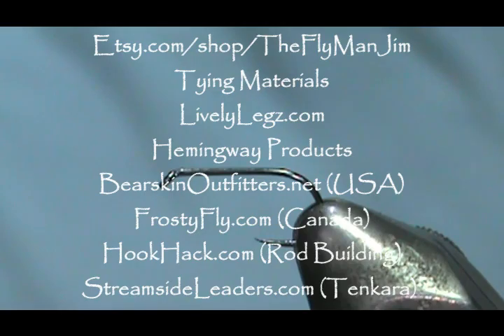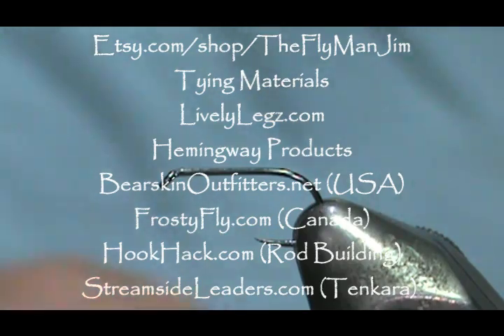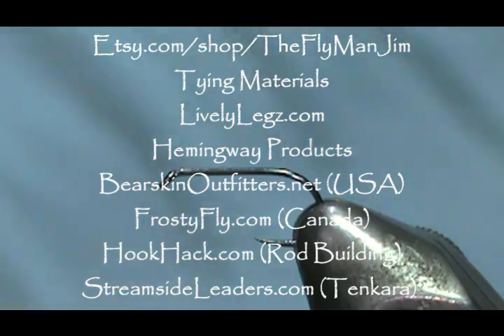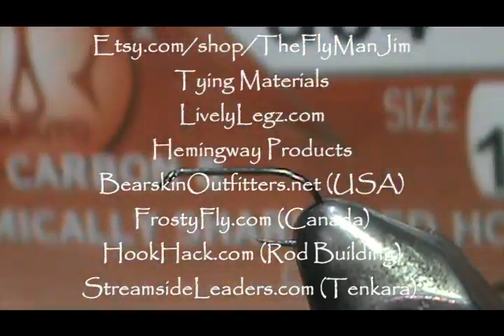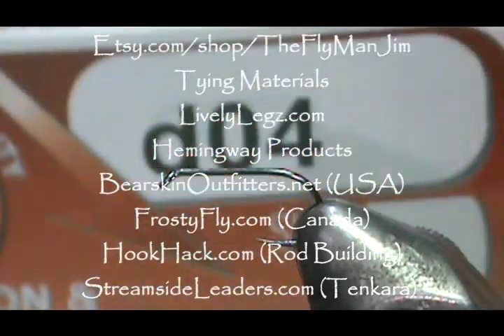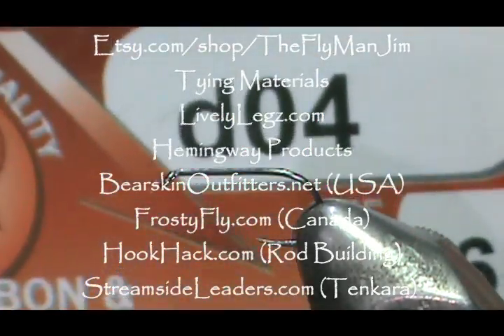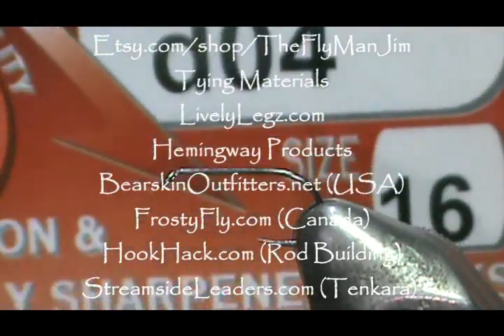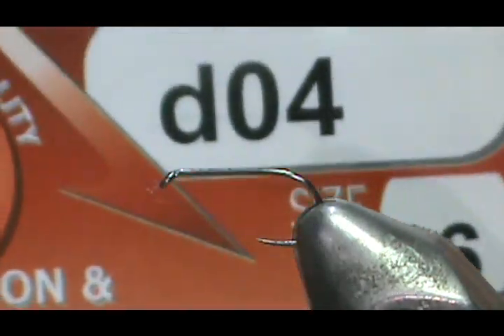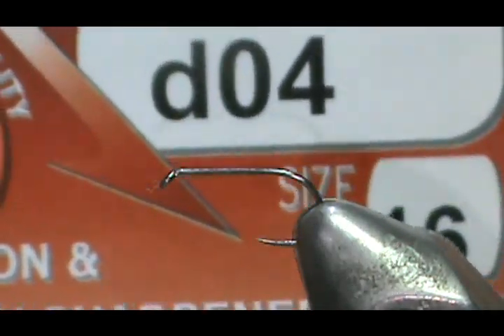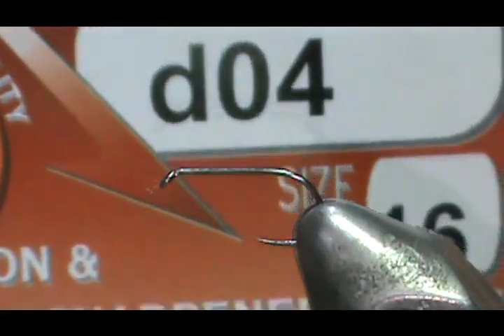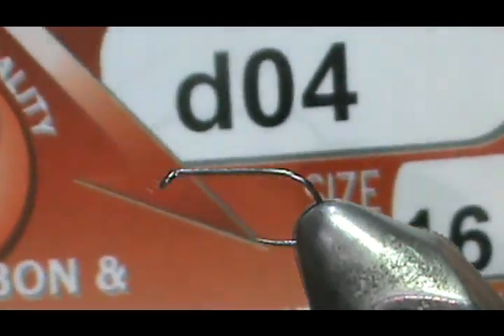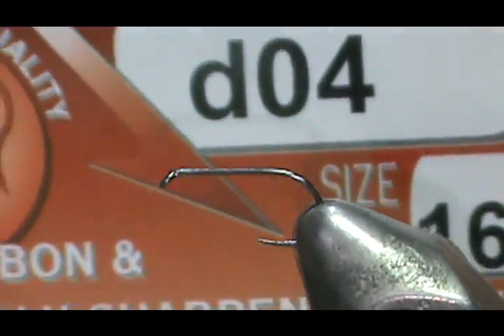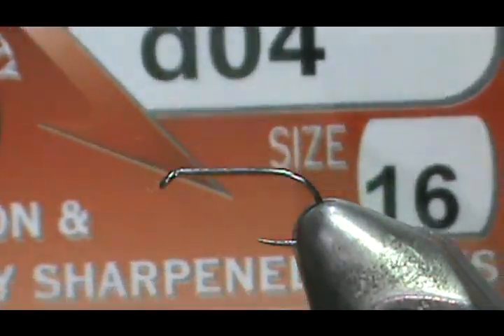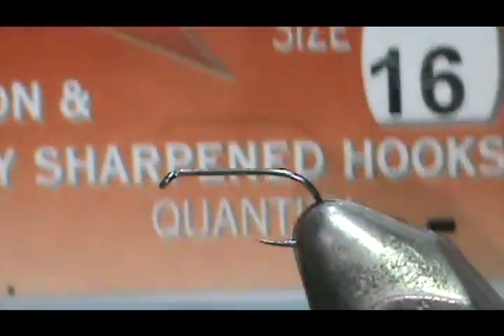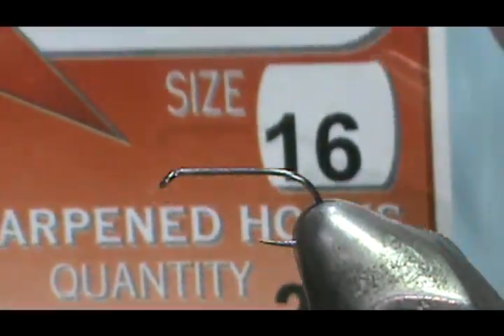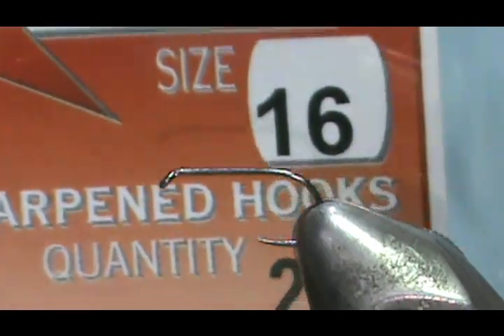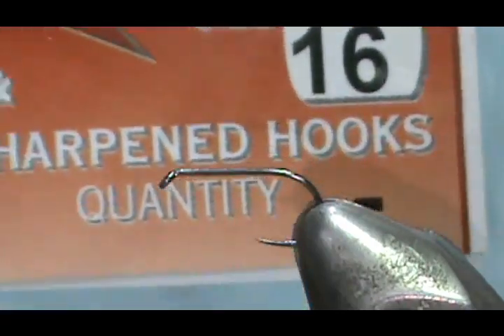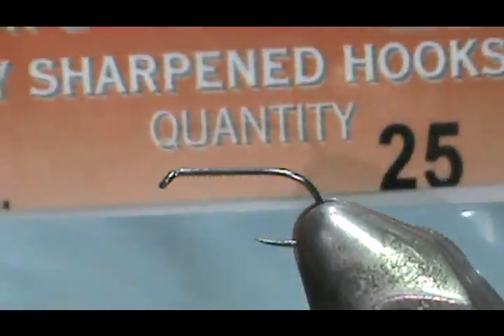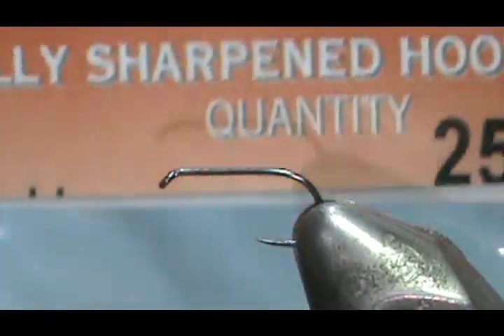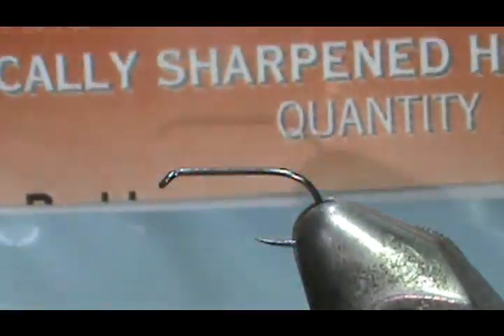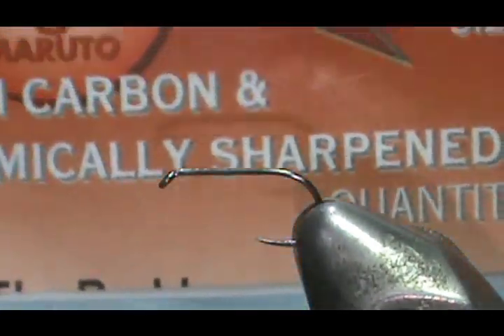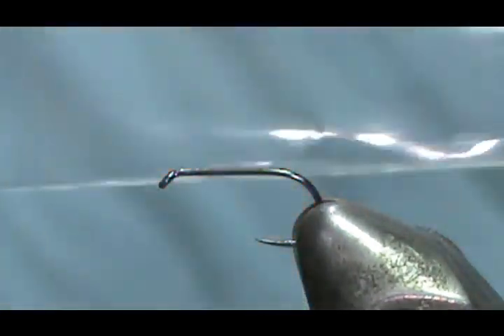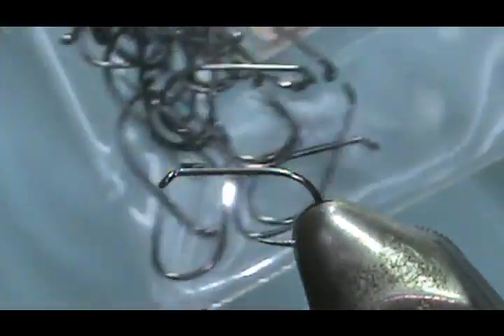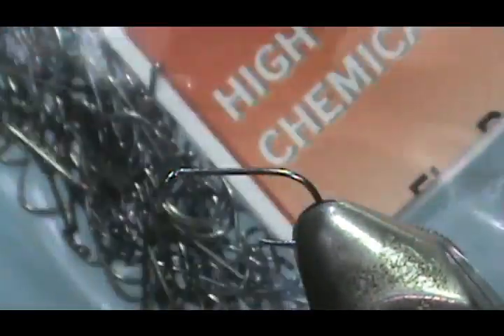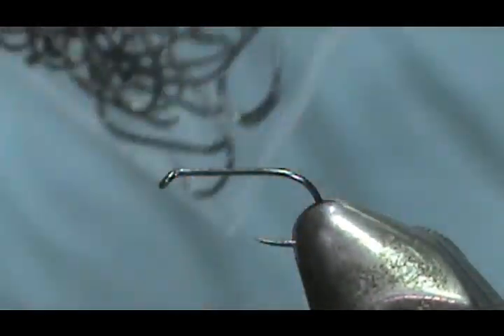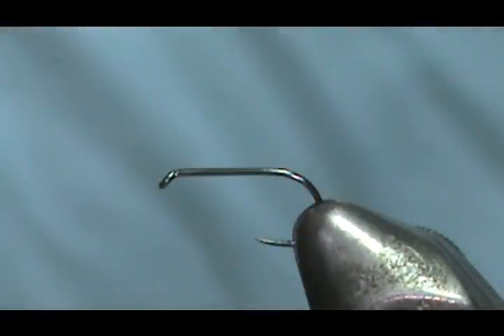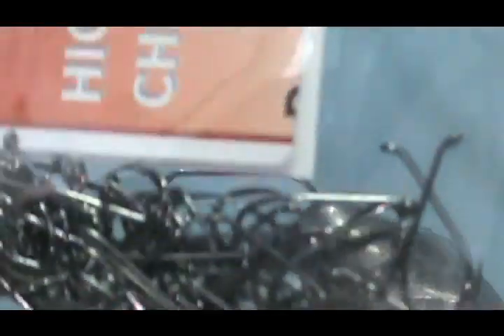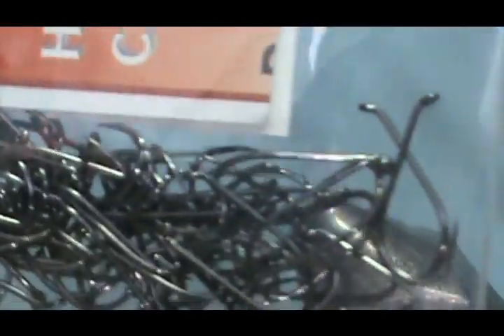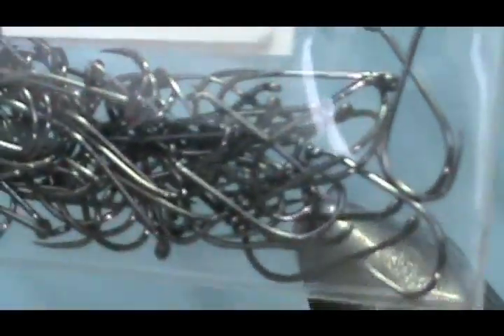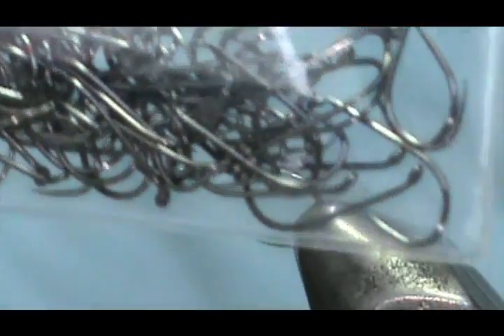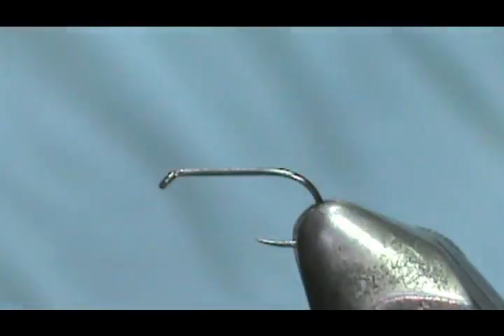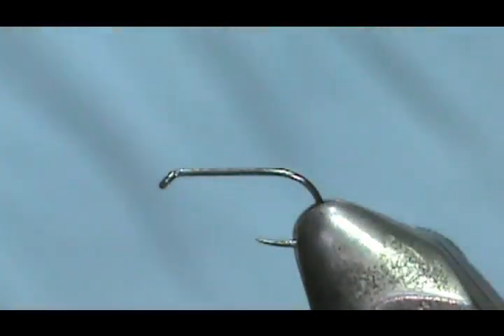The hook that I have in the vise is a Maruto D4, size 16. These are very sharp hooks. You can get these from frostyfly.com.